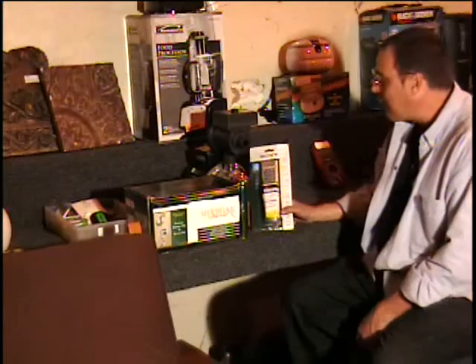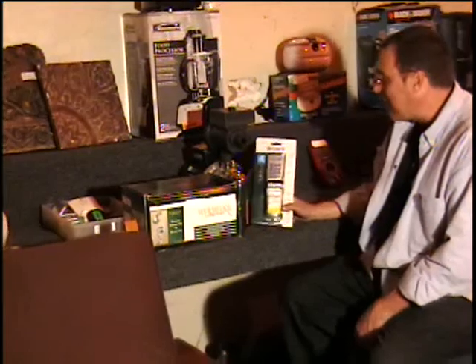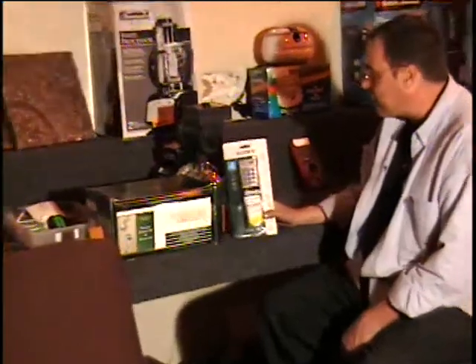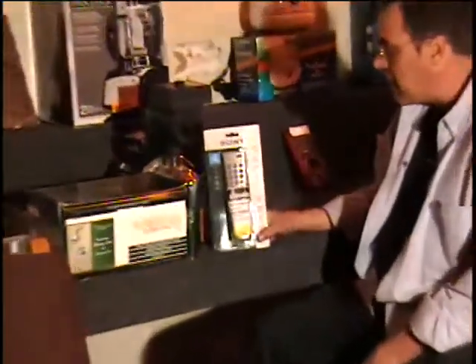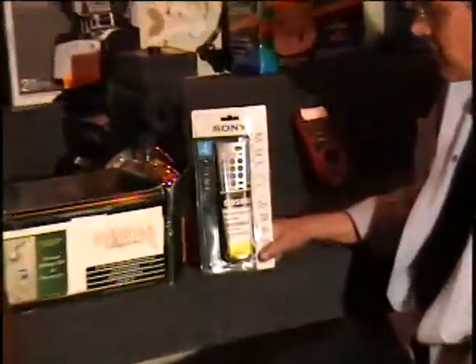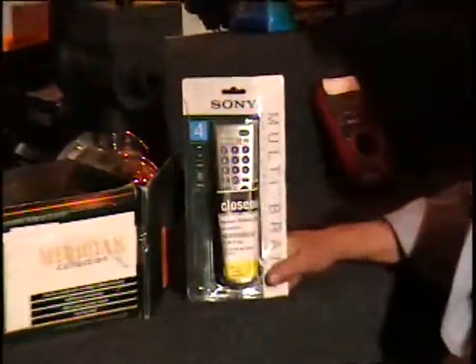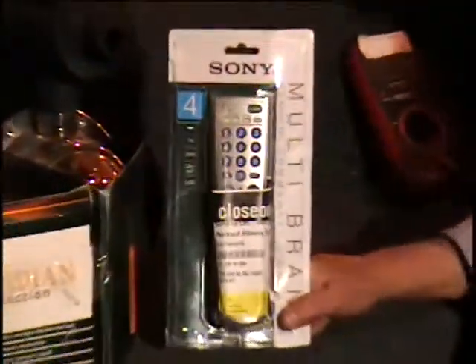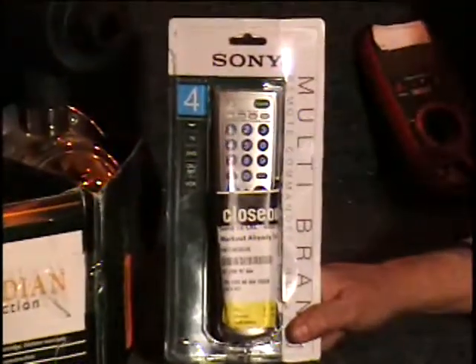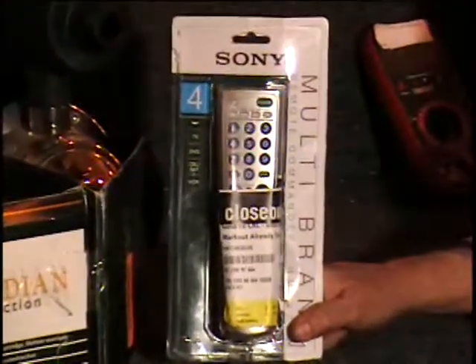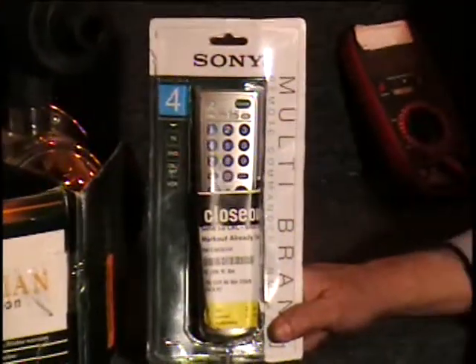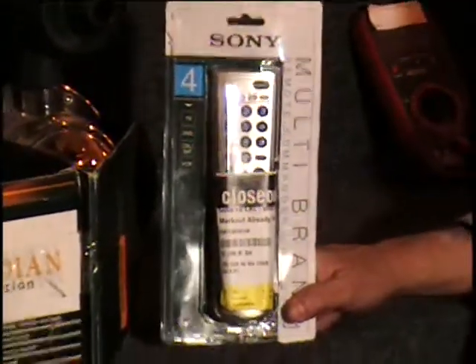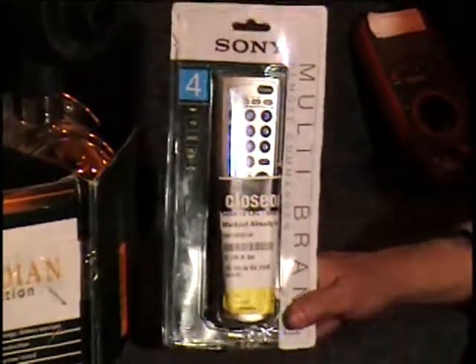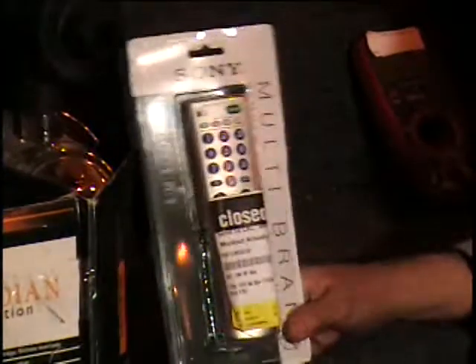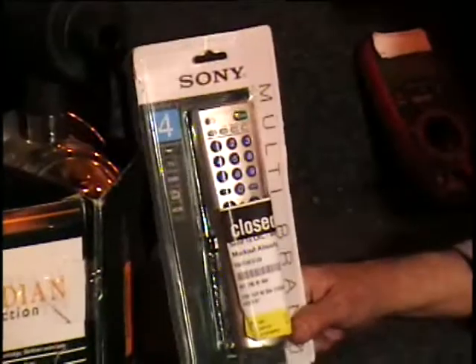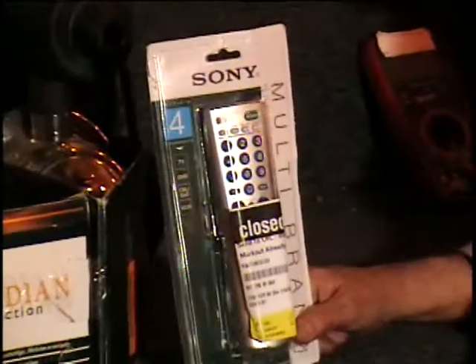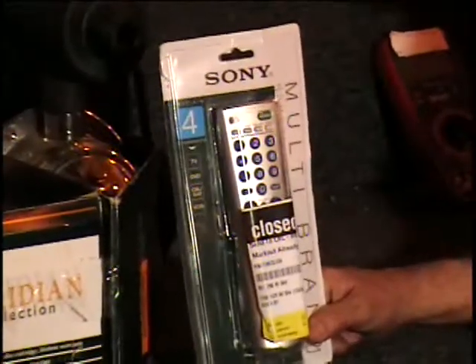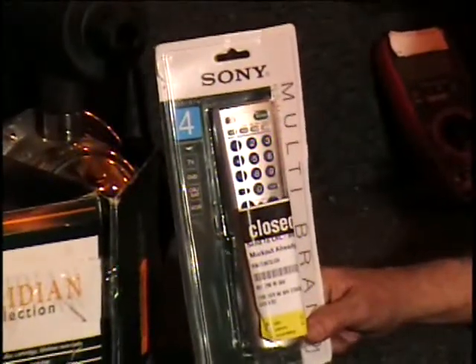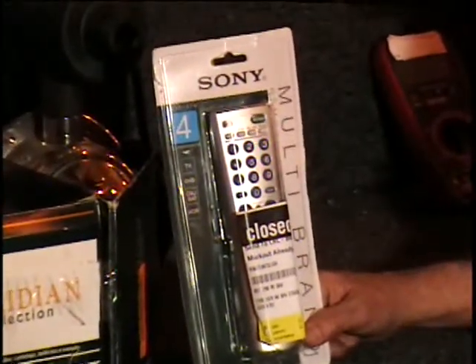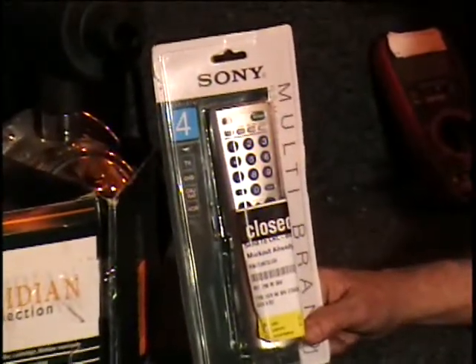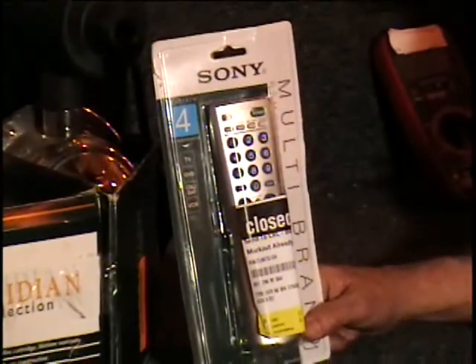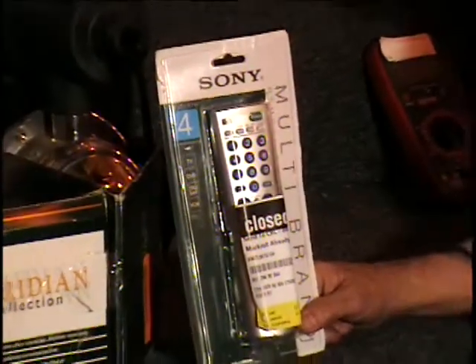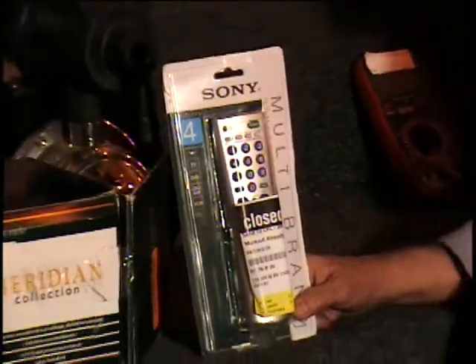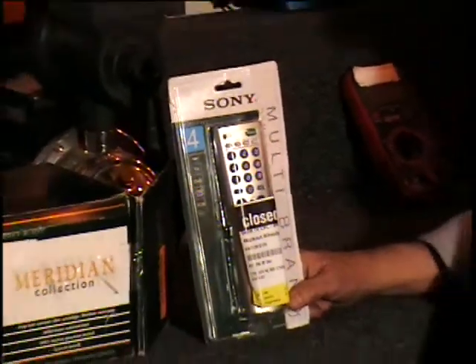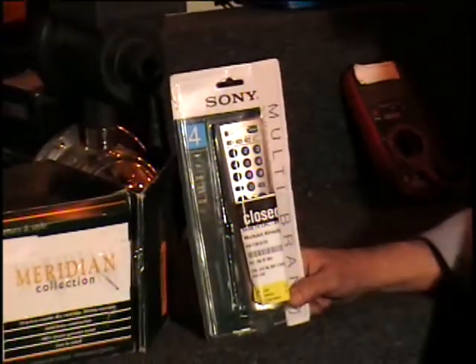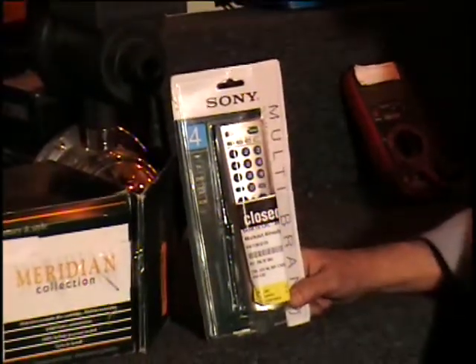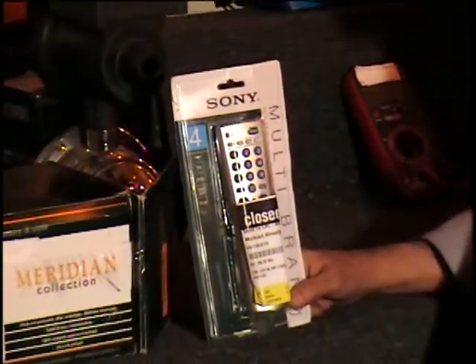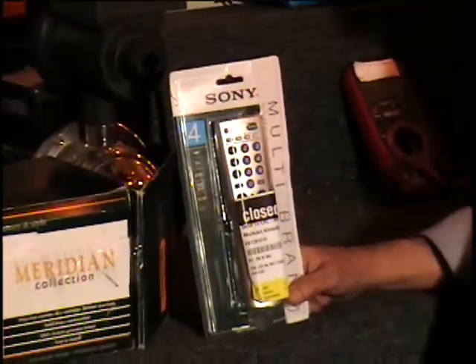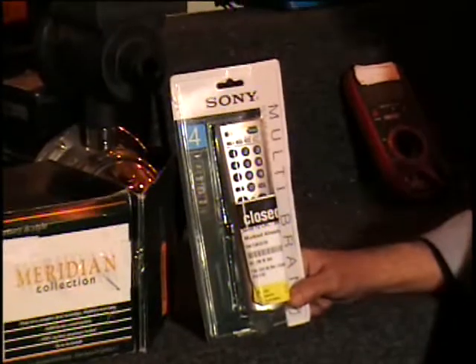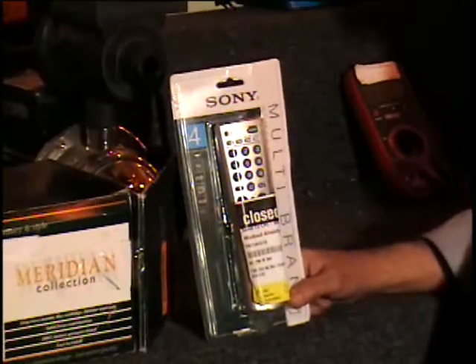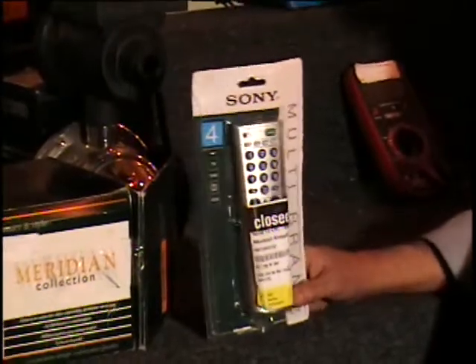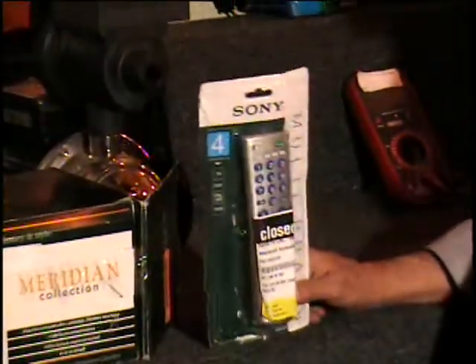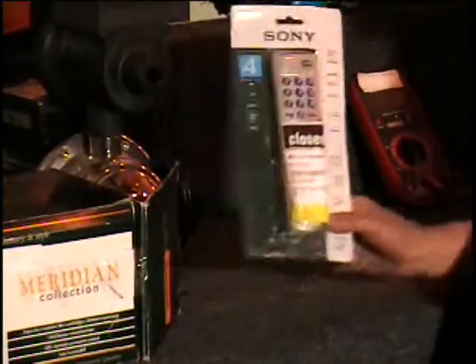All right everybody, I have a Sony multi-purpose remote. It's actually a programmable remote. It can be programmed to work any brand TV, any brand DVD, any brand cable box or any brand VCR. It's about a $15 retail price.